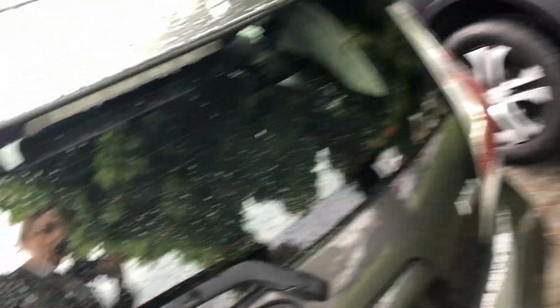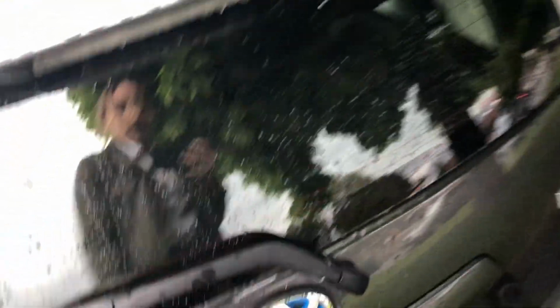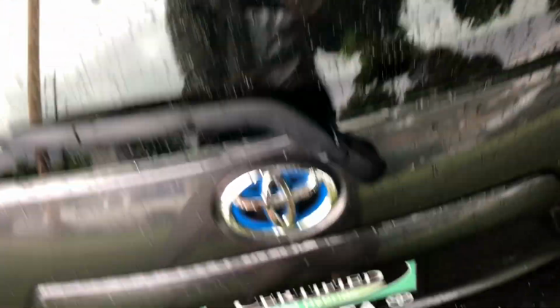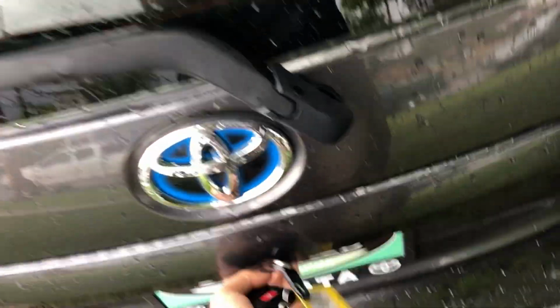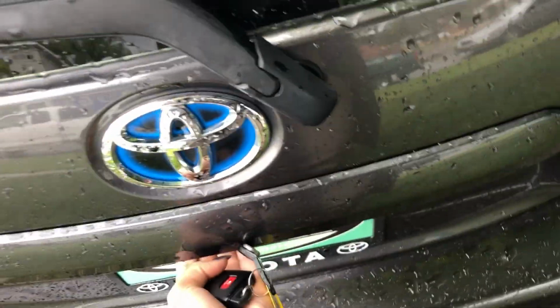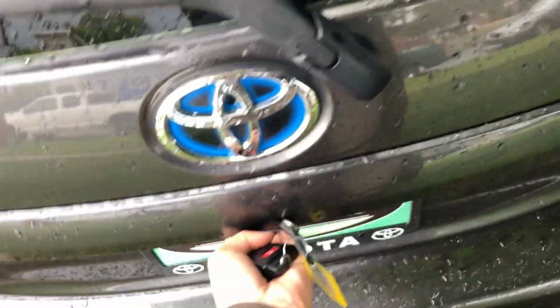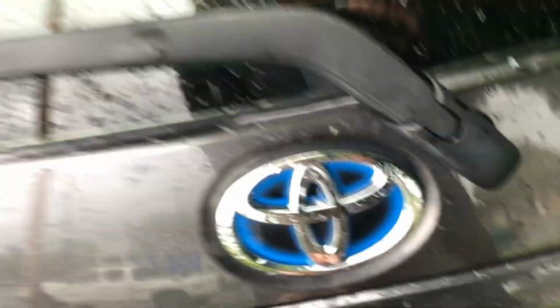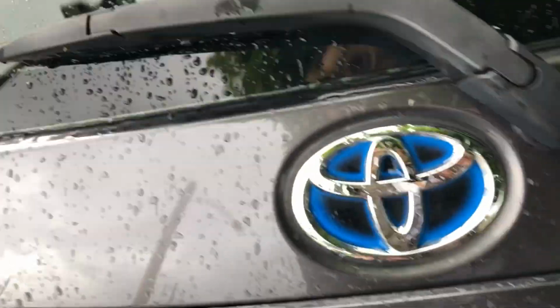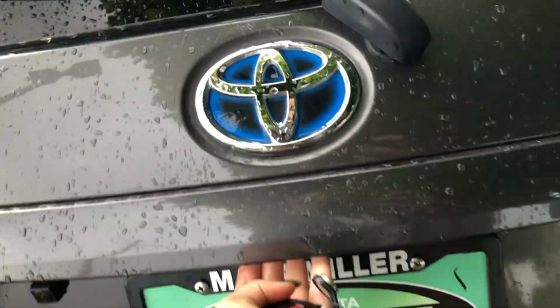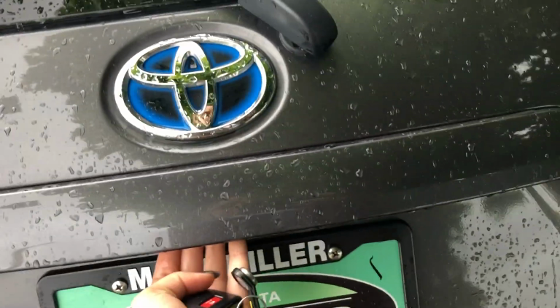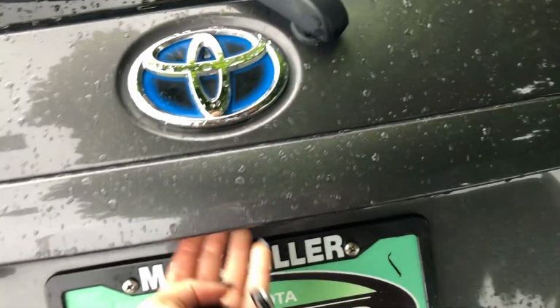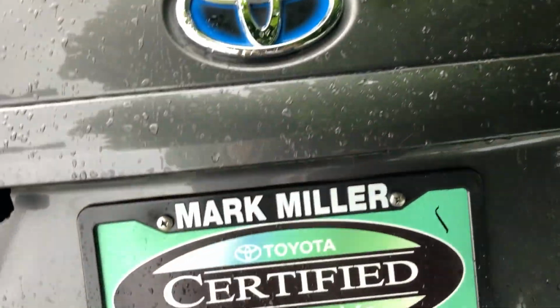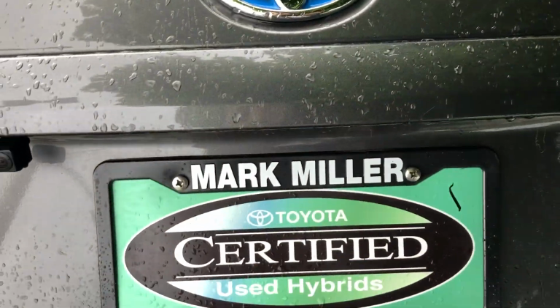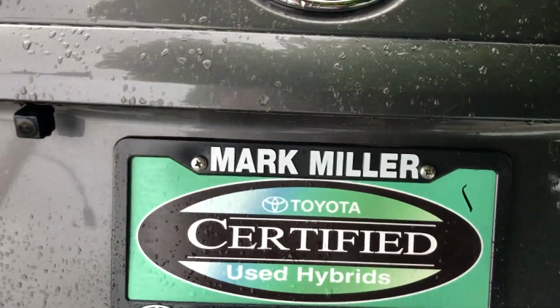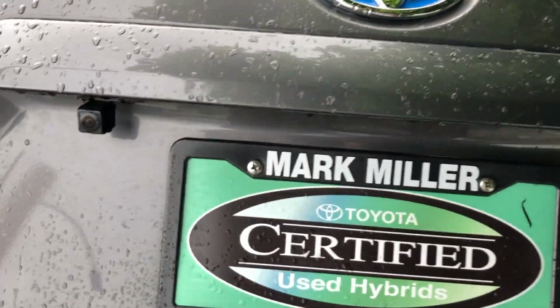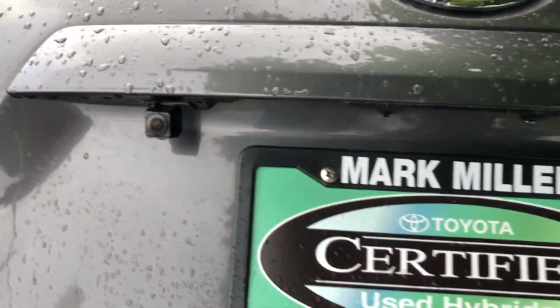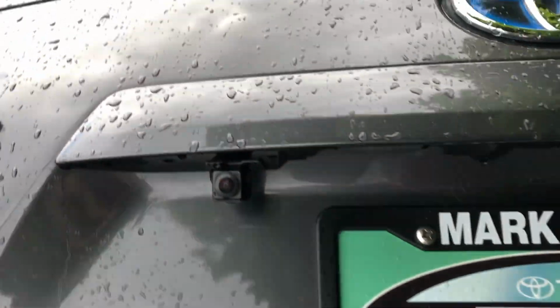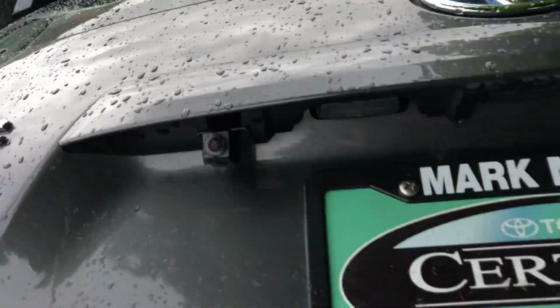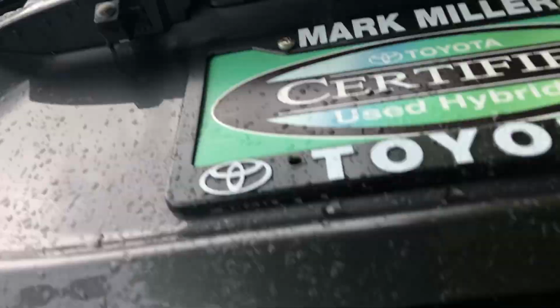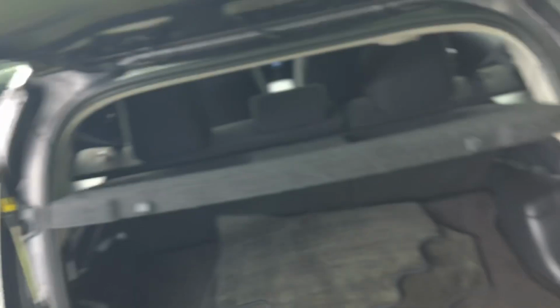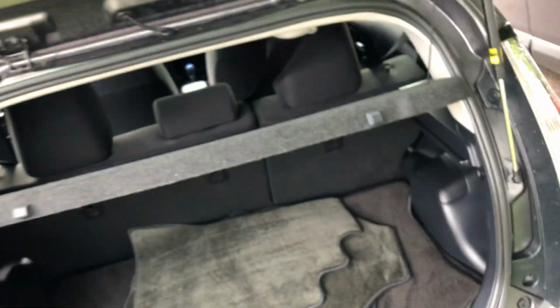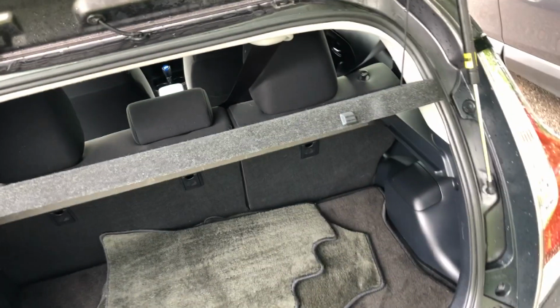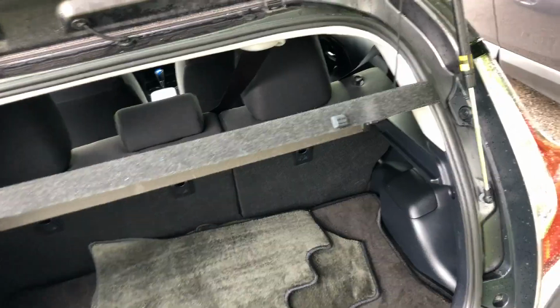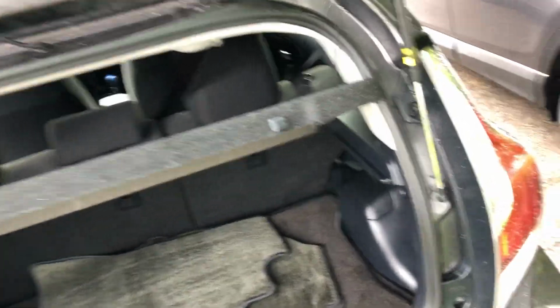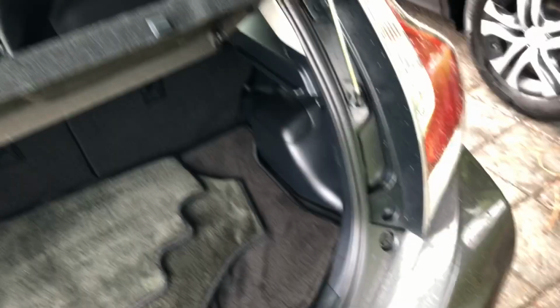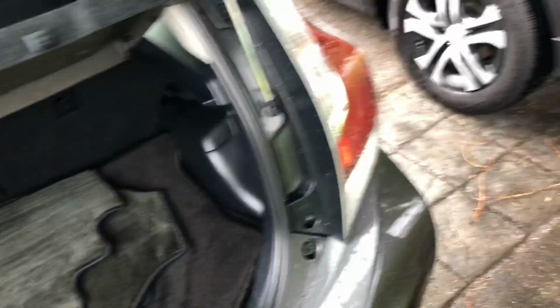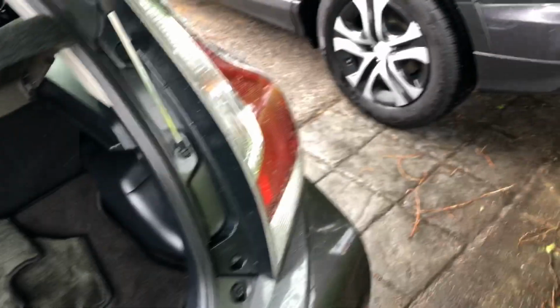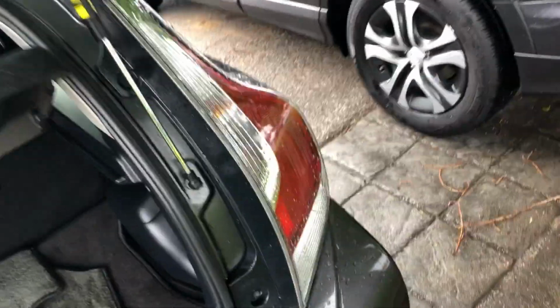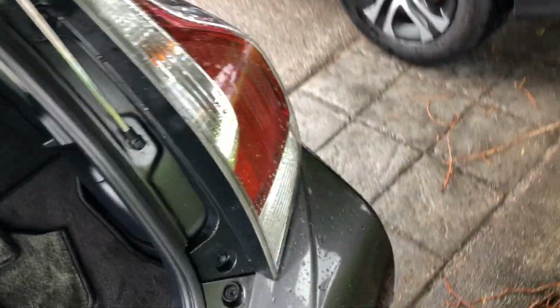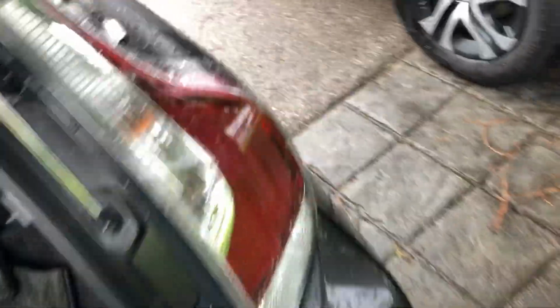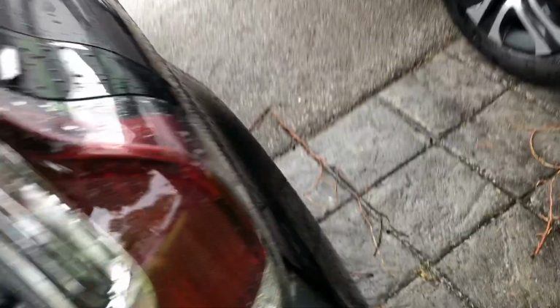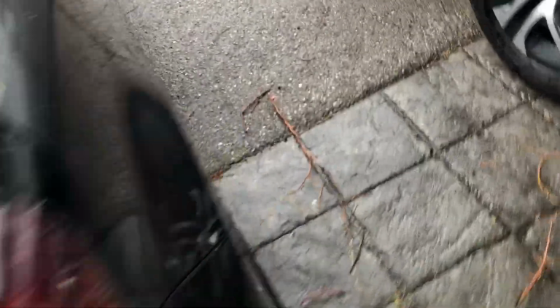Onto the back, it is a manual lift gate, so you just press below the Toyota symbol and lift up. You do have a backup camera back here, quite a bit of space, and you also have a cargo cover as well.